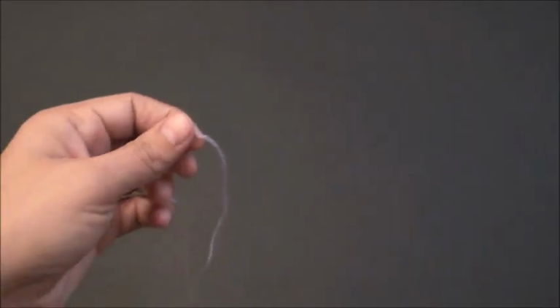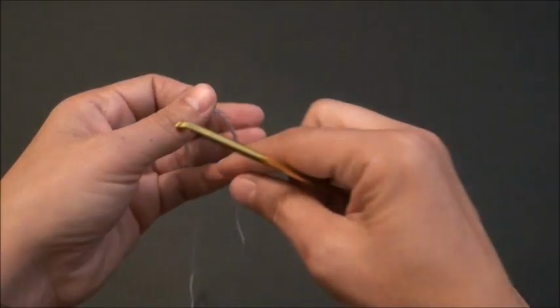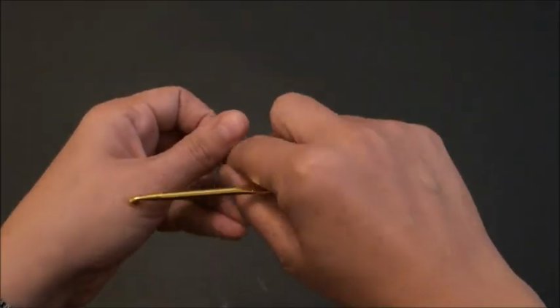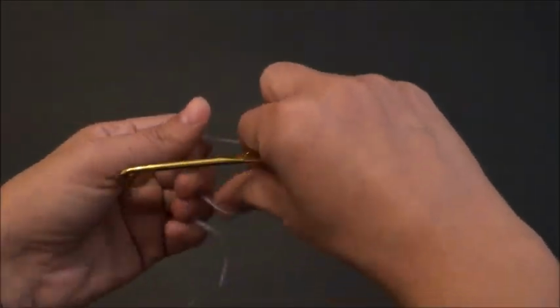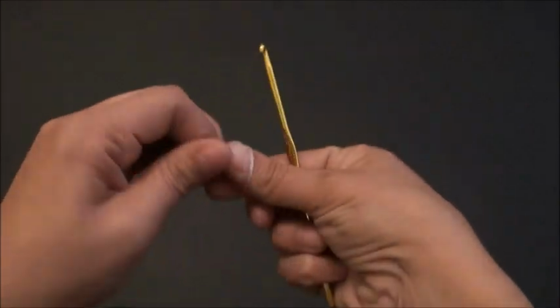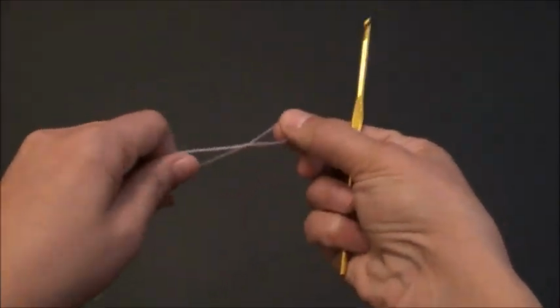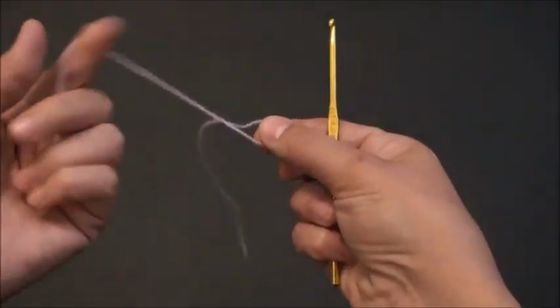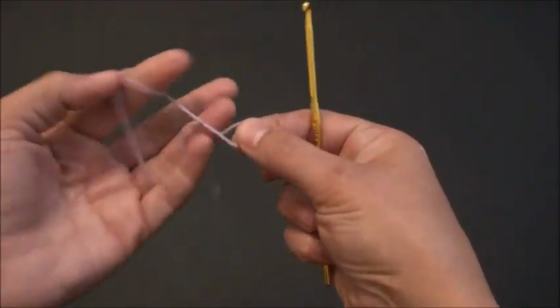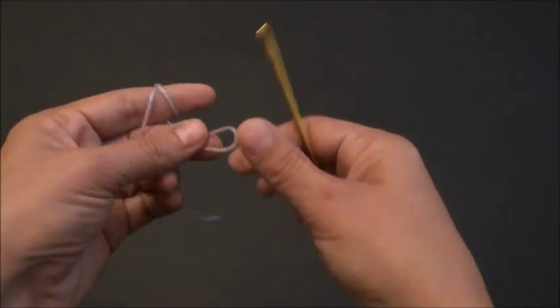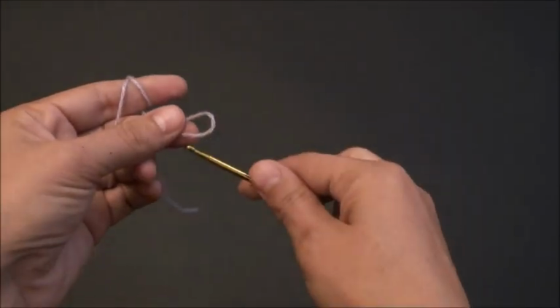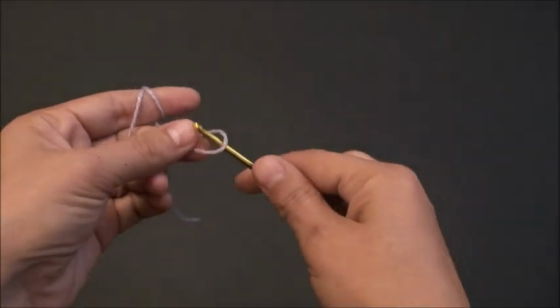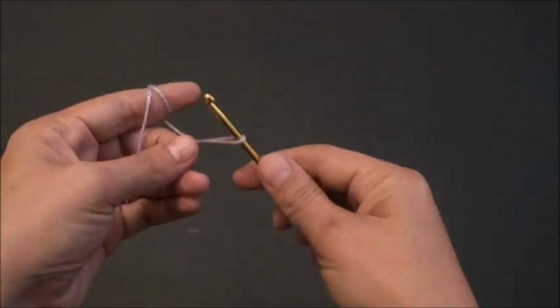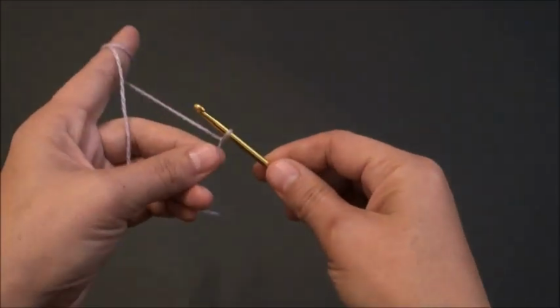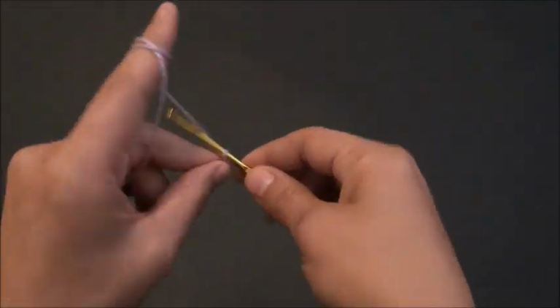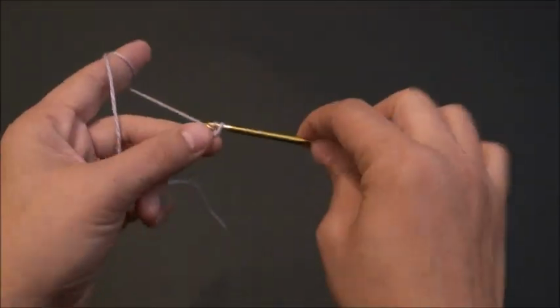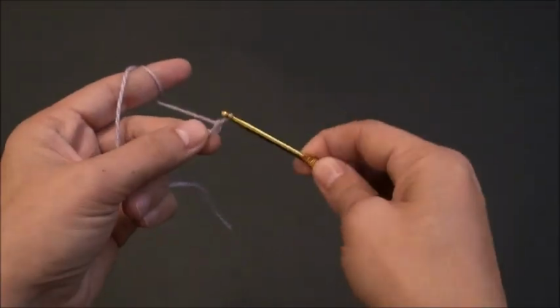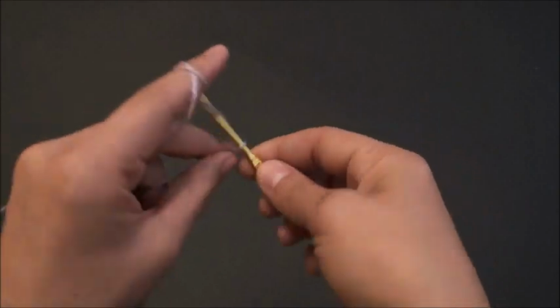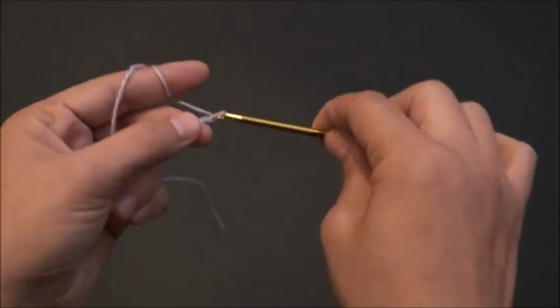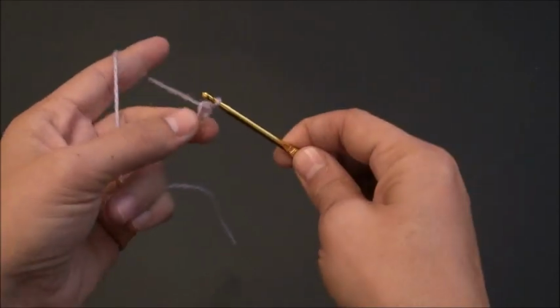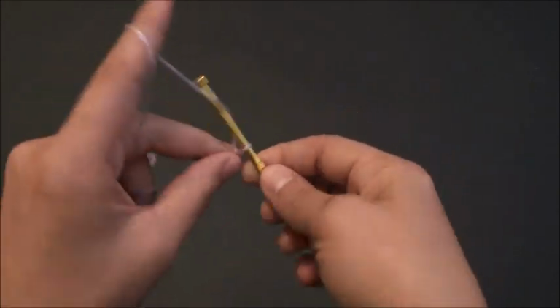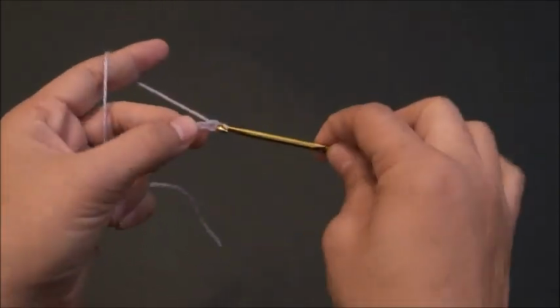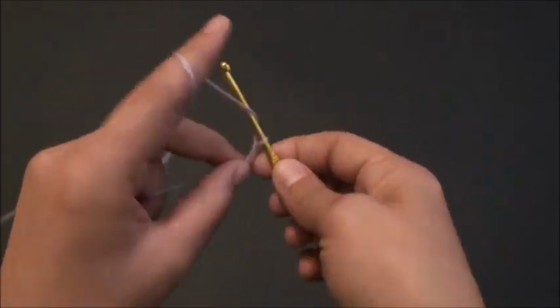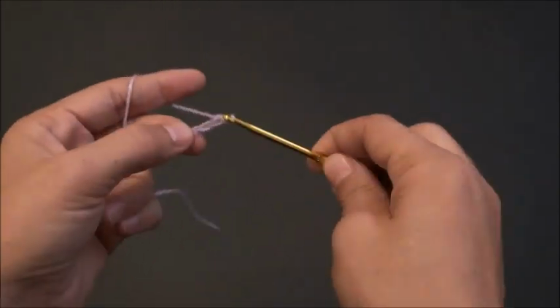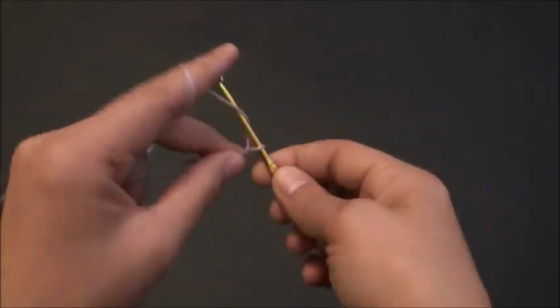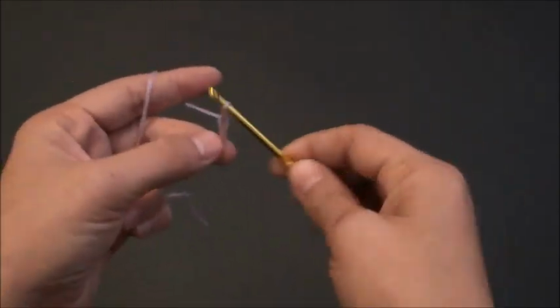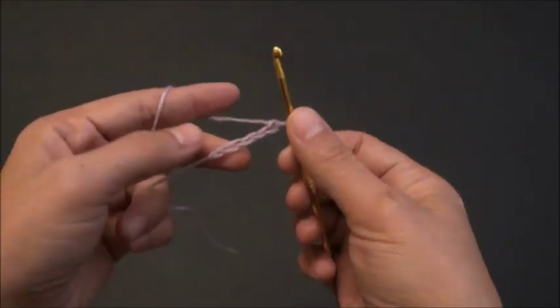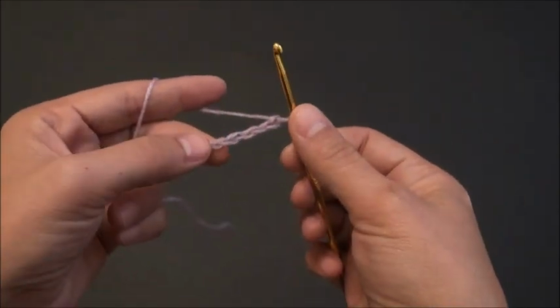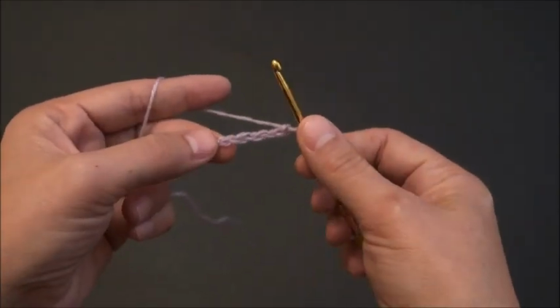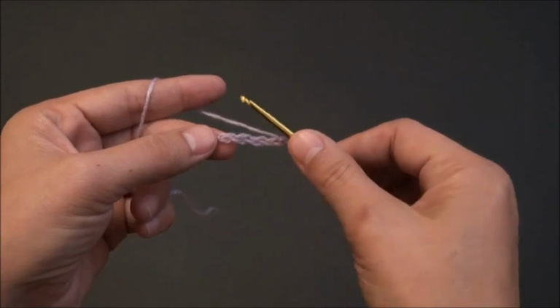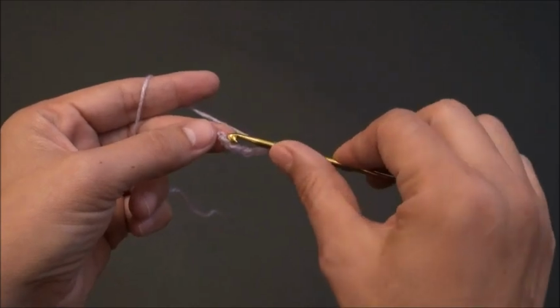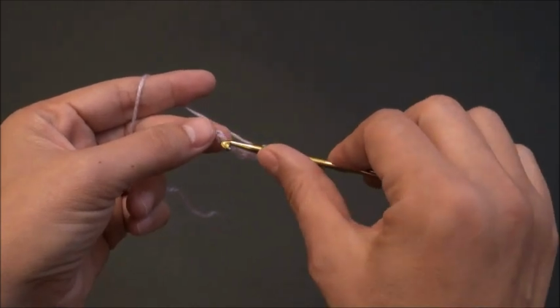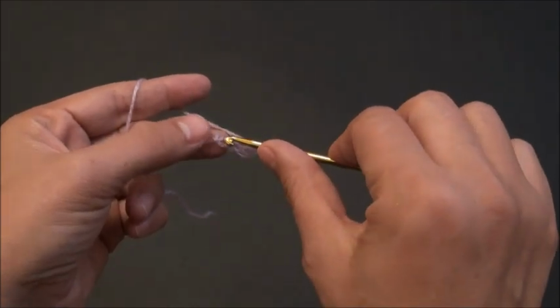I'll start by making a slipknot and then I'll chain five. So one, two, three, four, and five. Now on the last chain from the hook I will make a slip stitch.